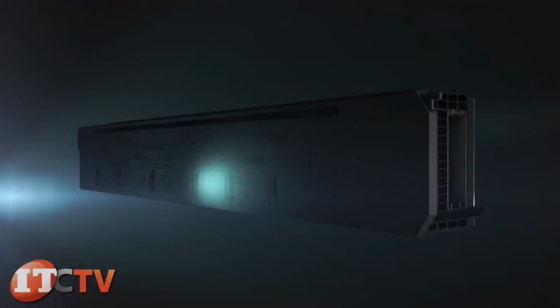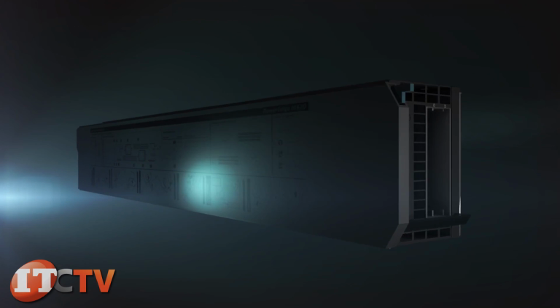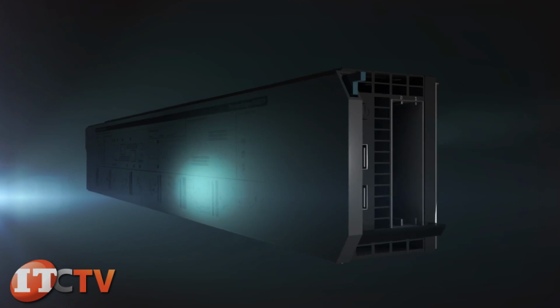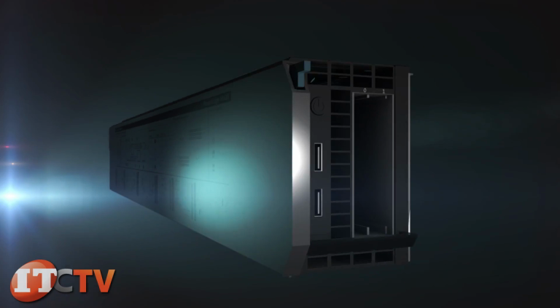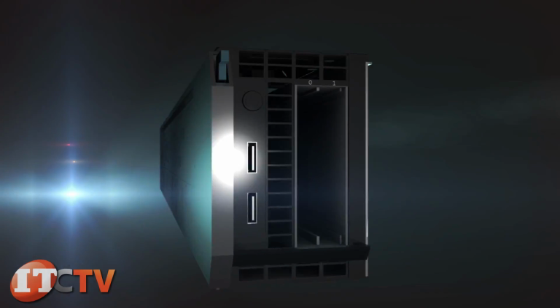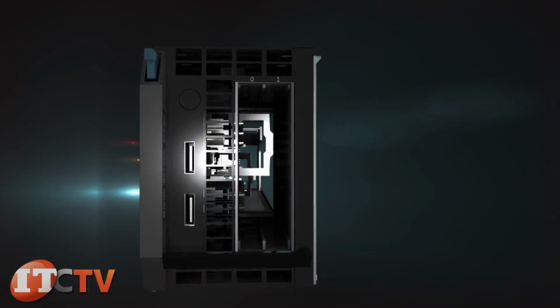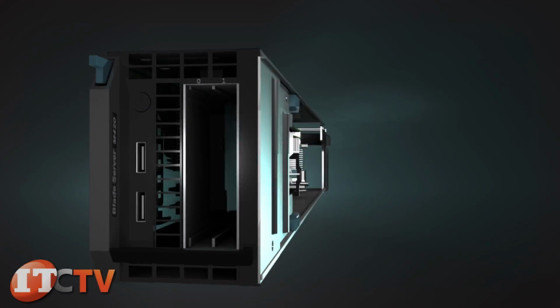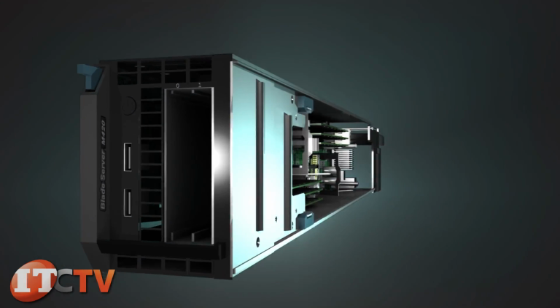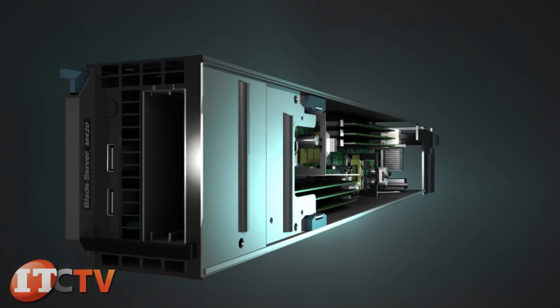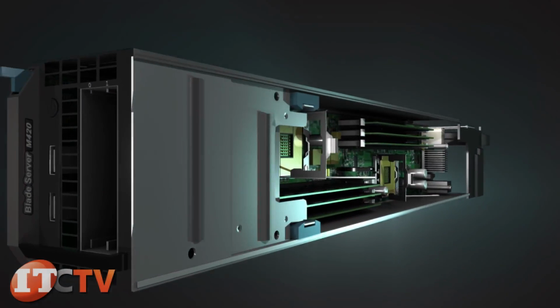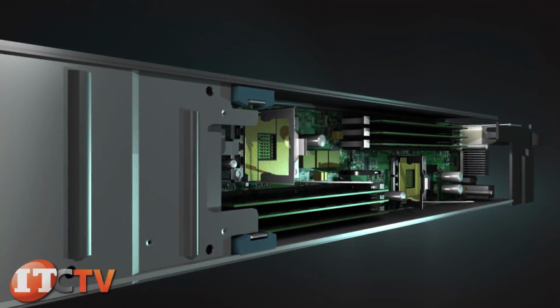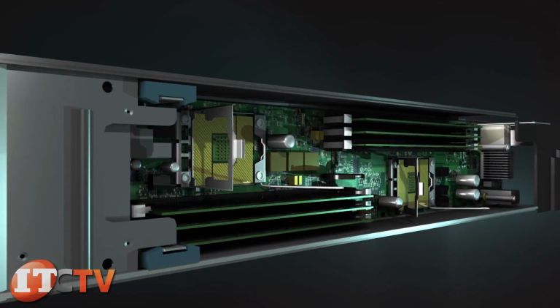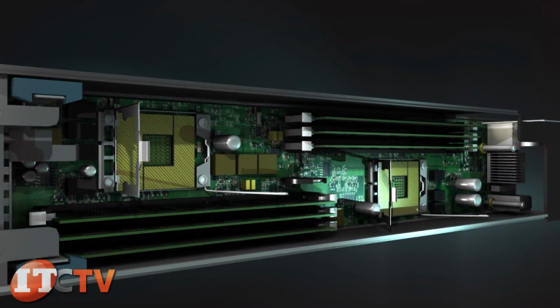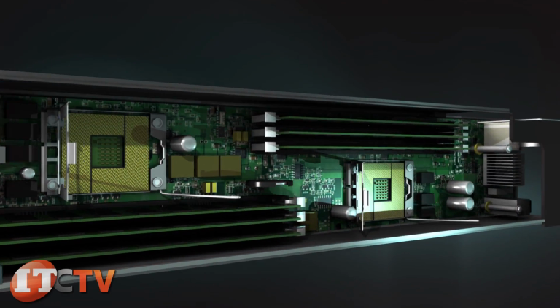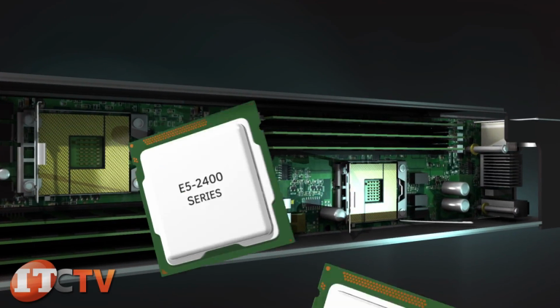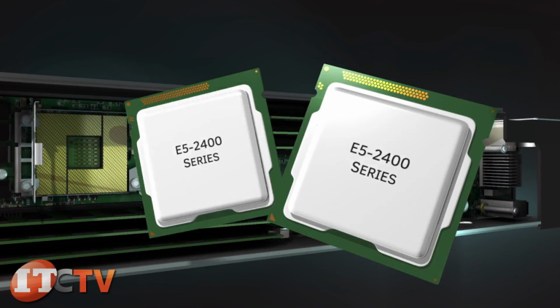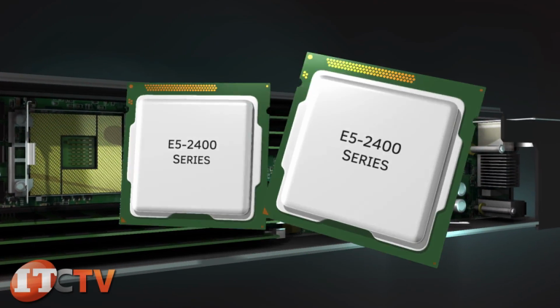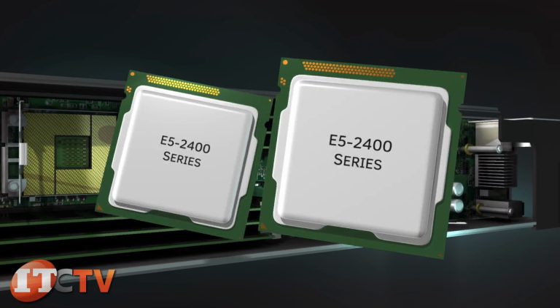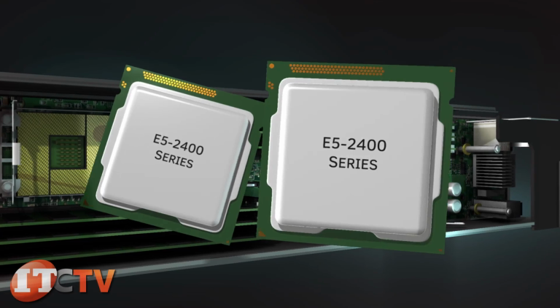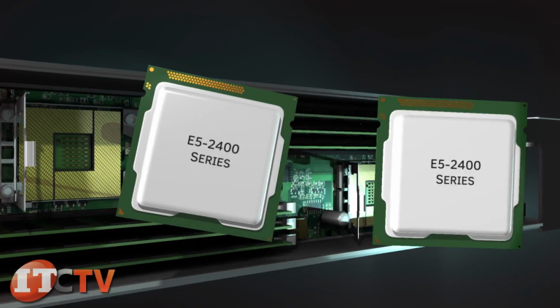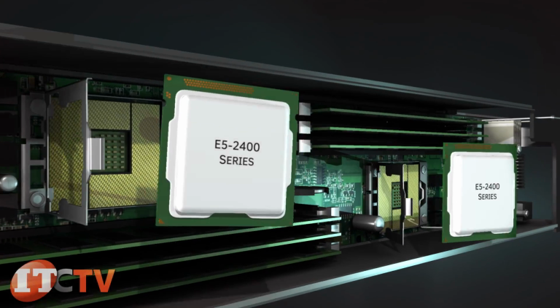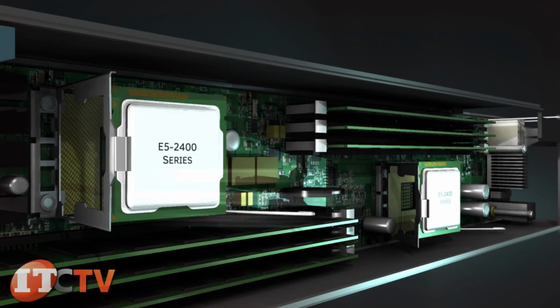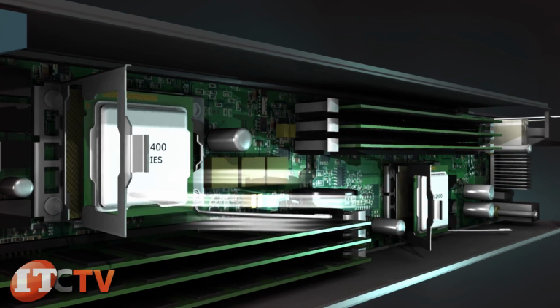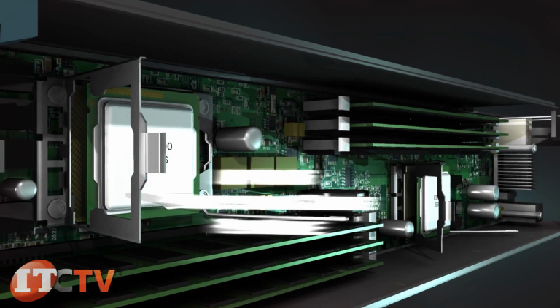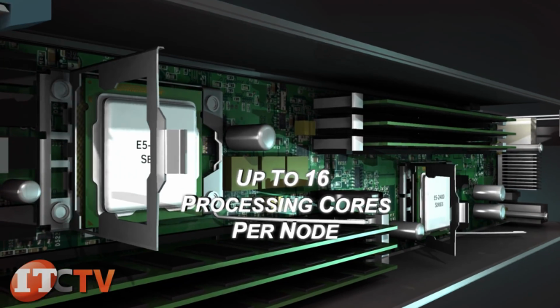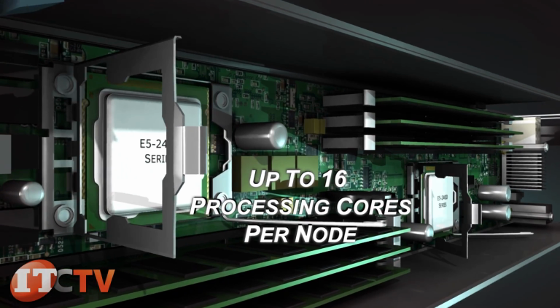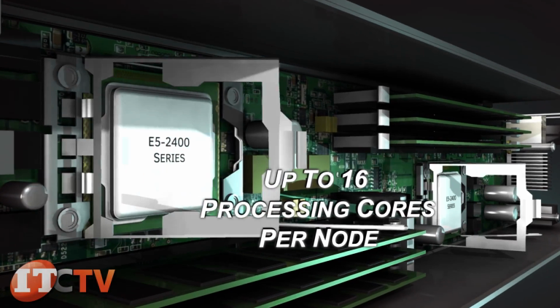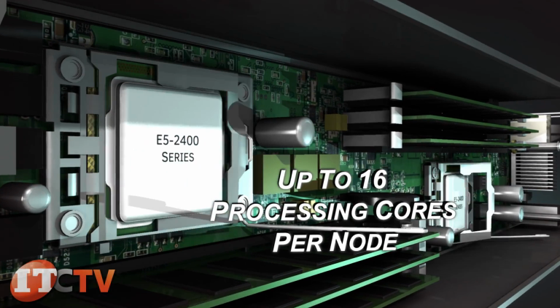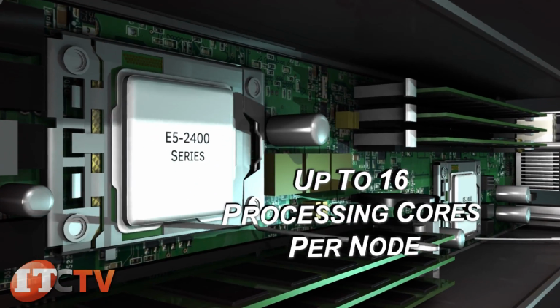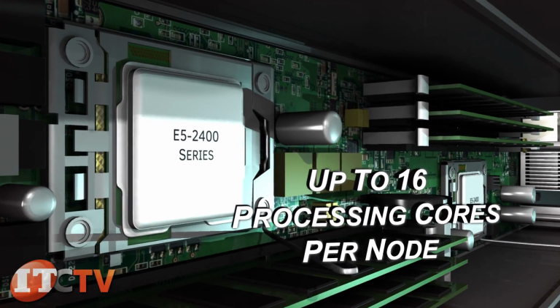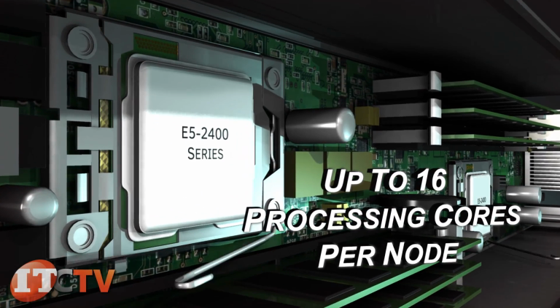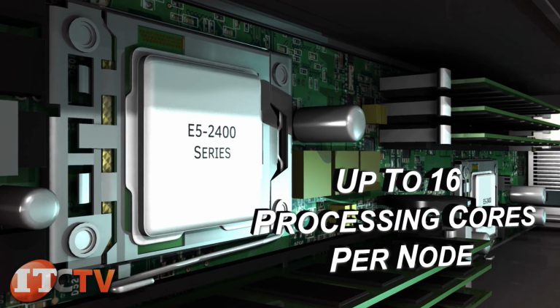The M420 uses the Intel C602 chipset for using Intel Xeon E5 2400 and 2400 V2 series chips with up to 16 processing cores per node.